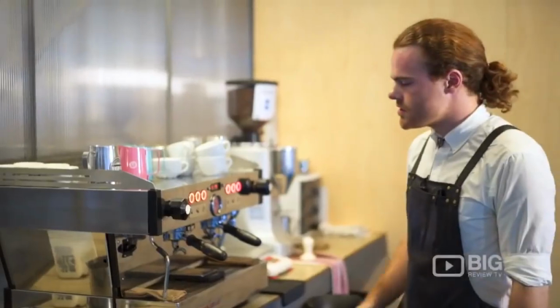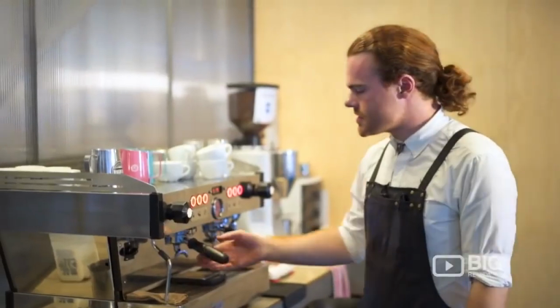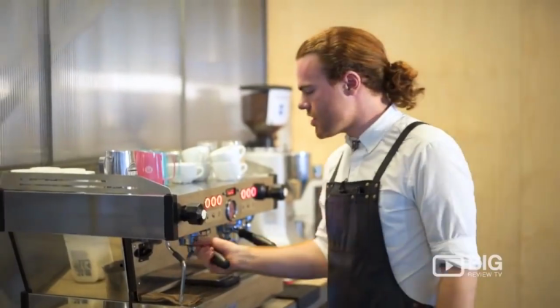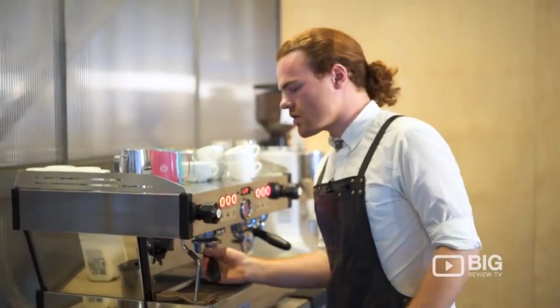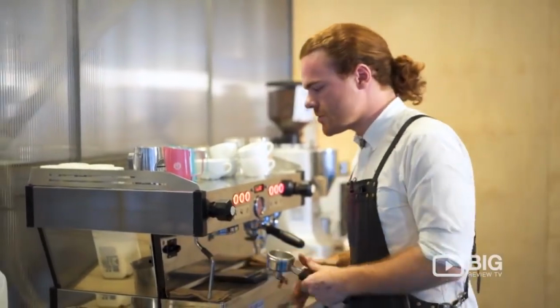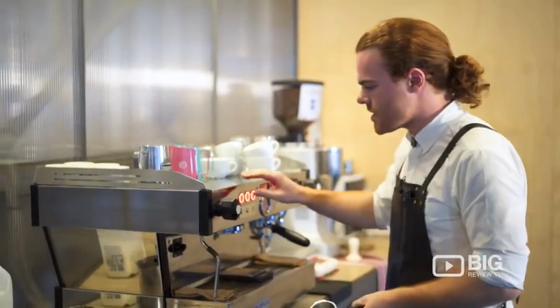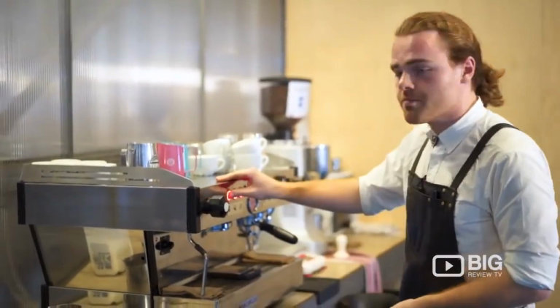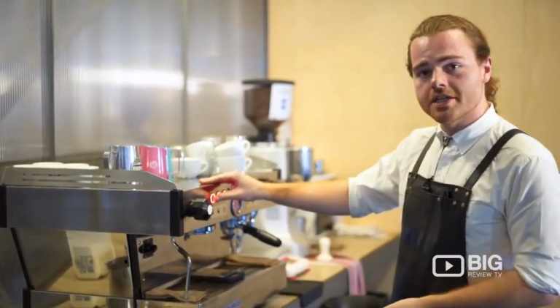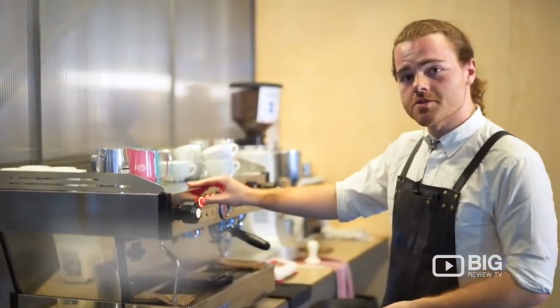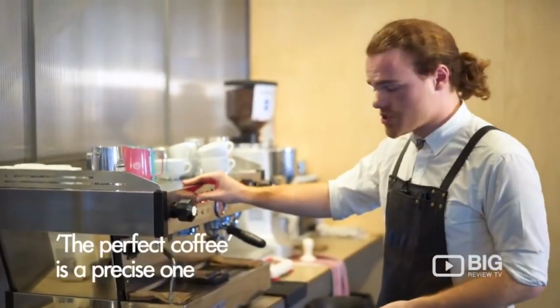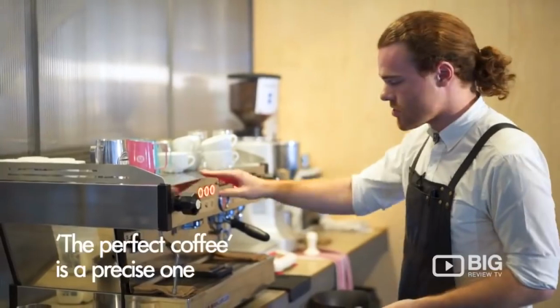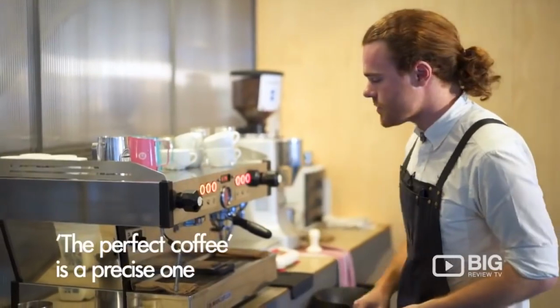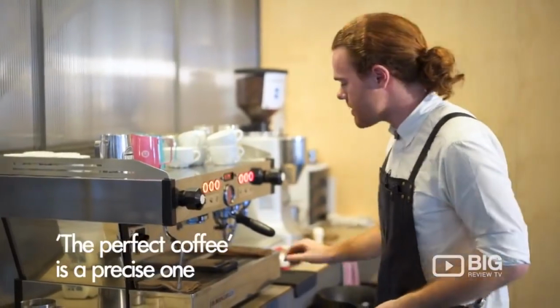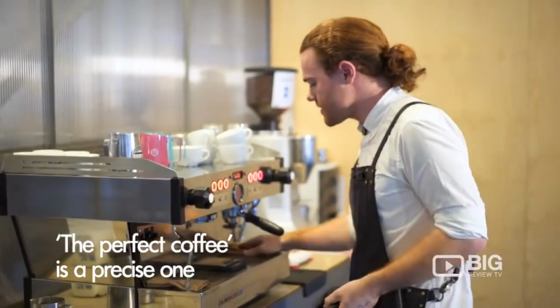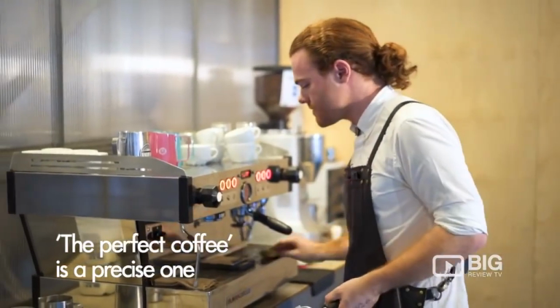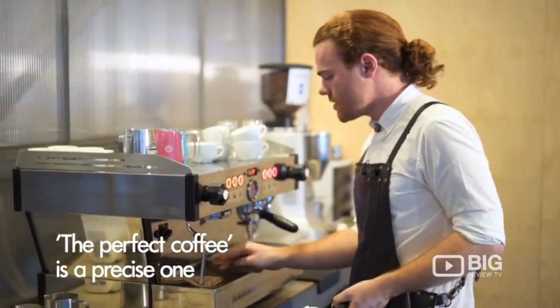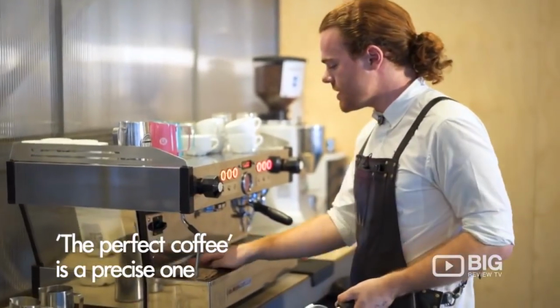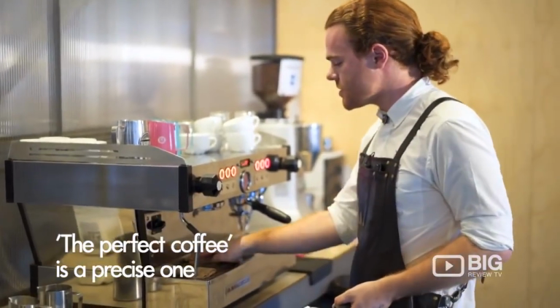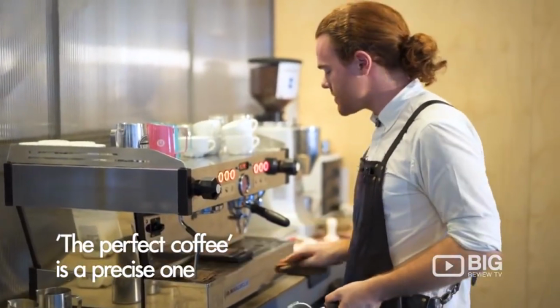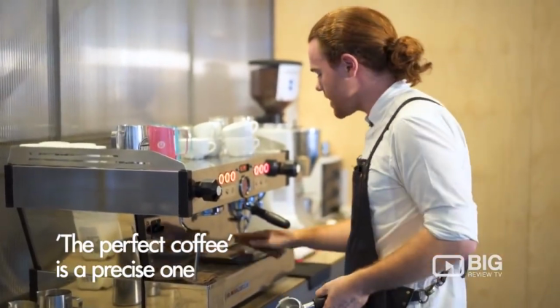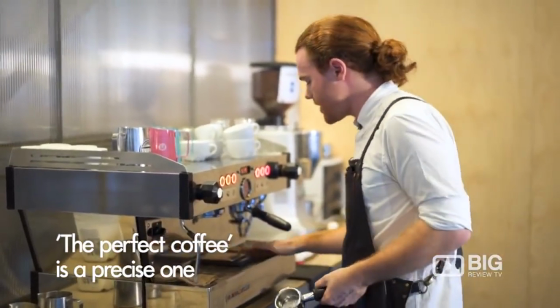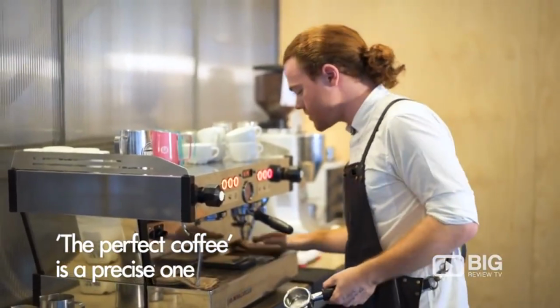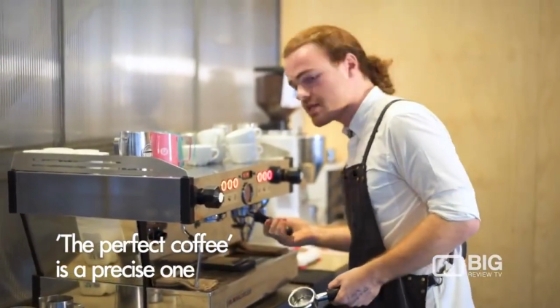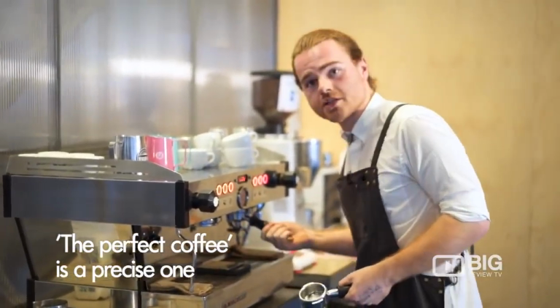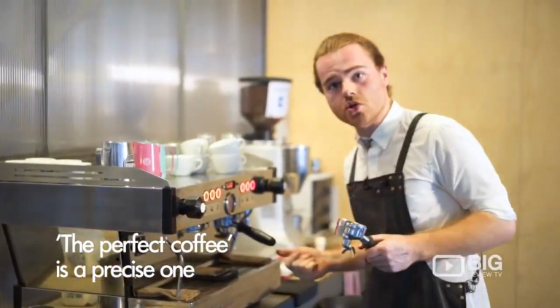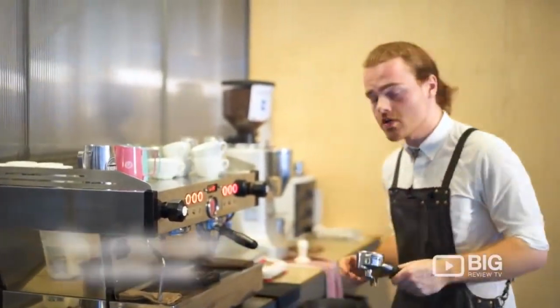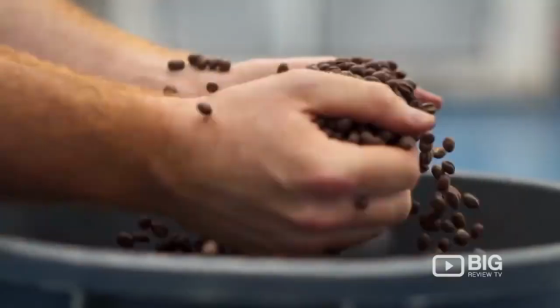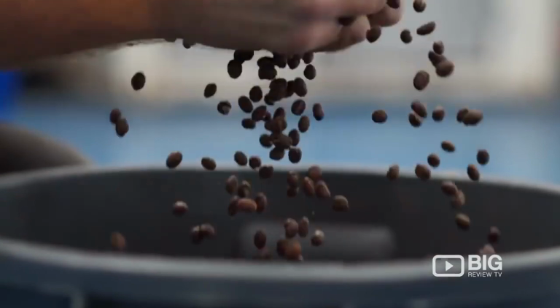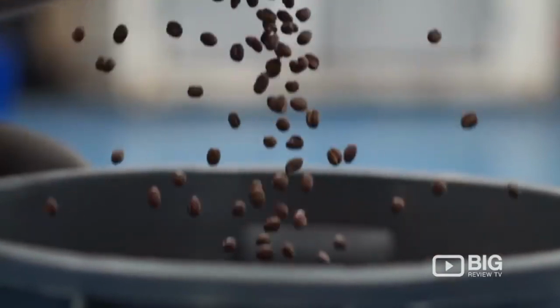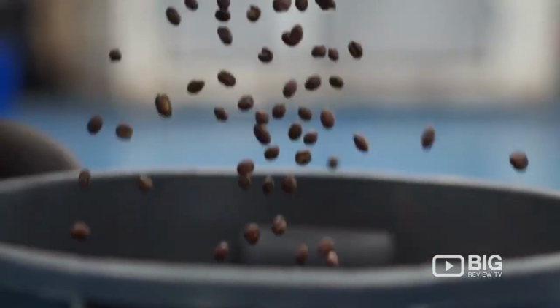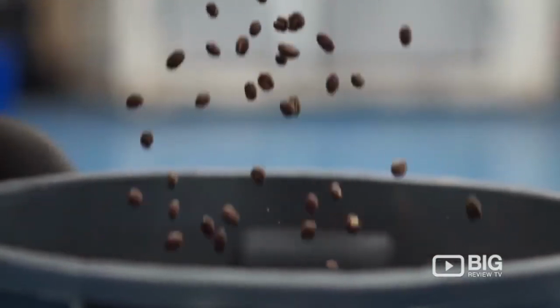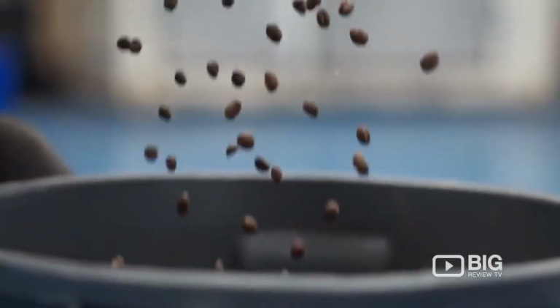The perfect coffee would start by being the most precise coffee we can make. We need to measure as many variables and control as many points of the coffee as we can.